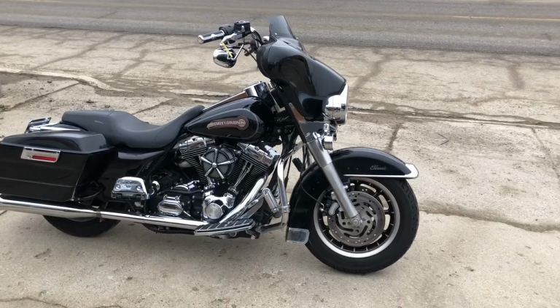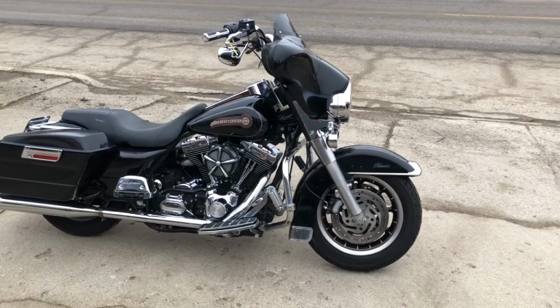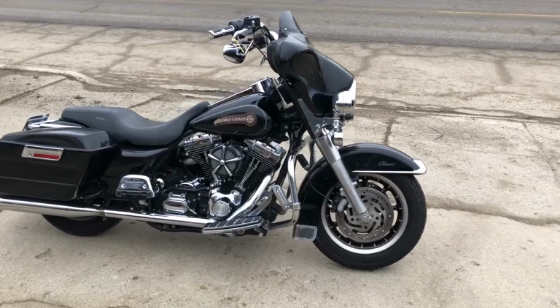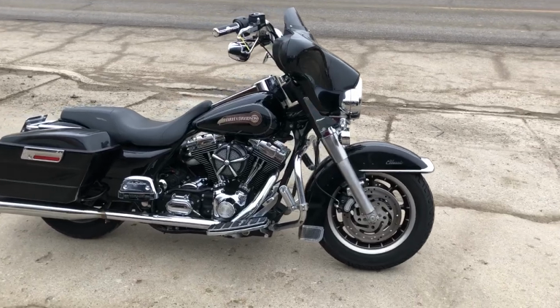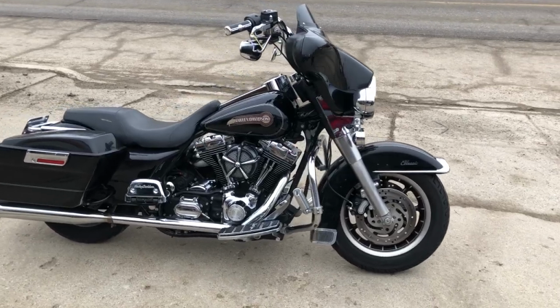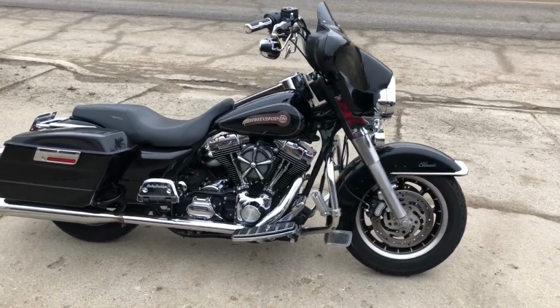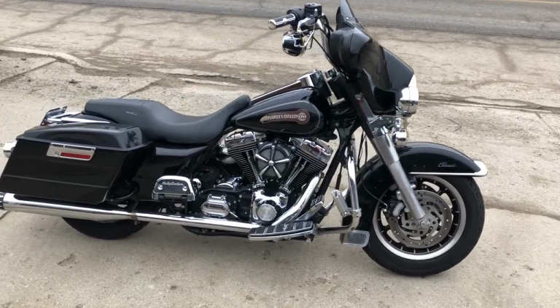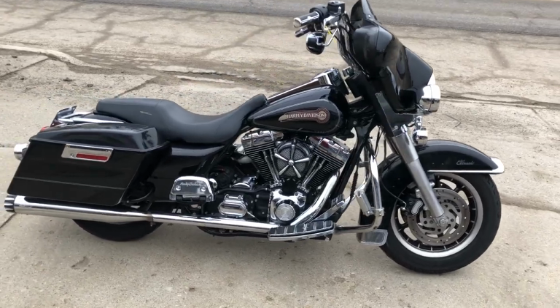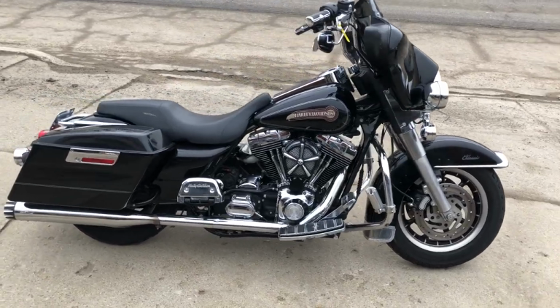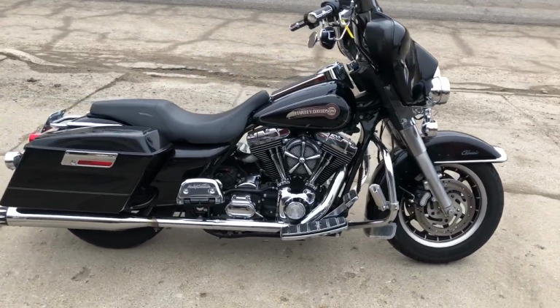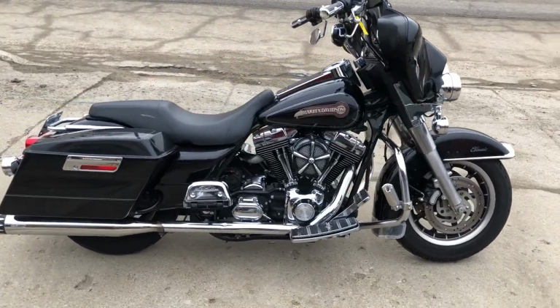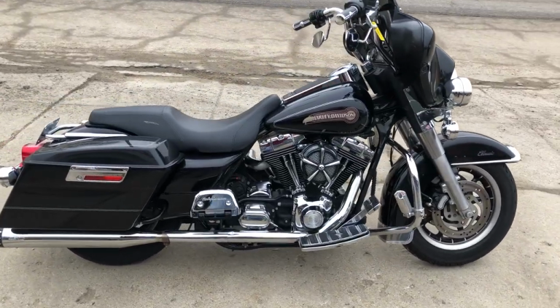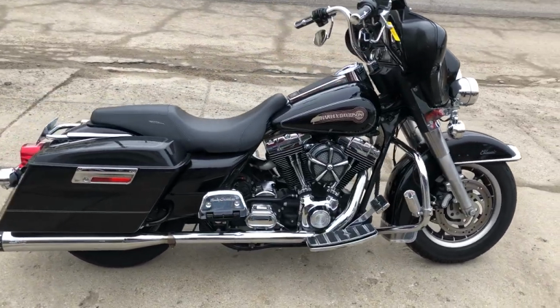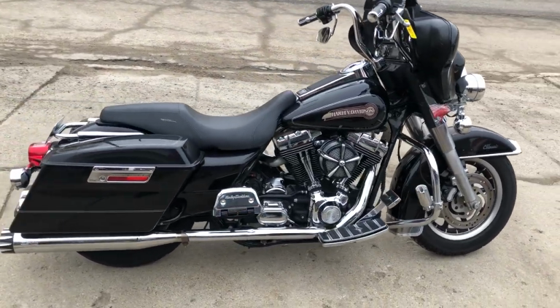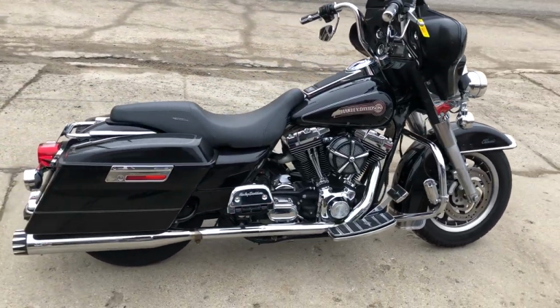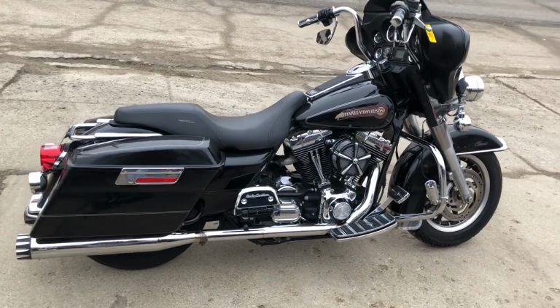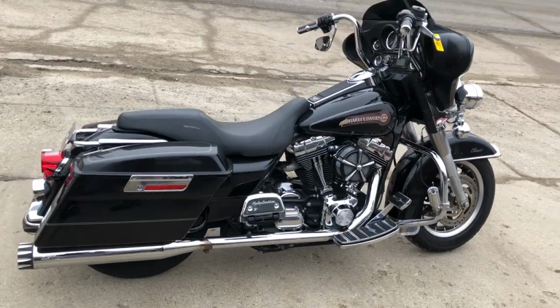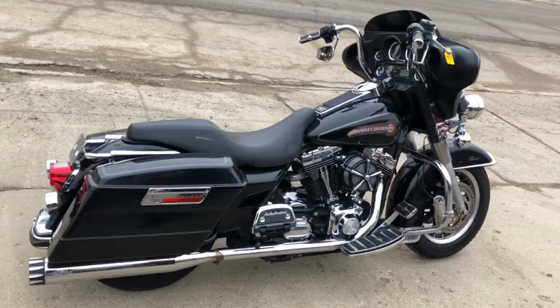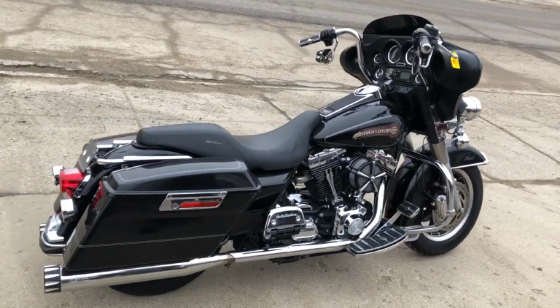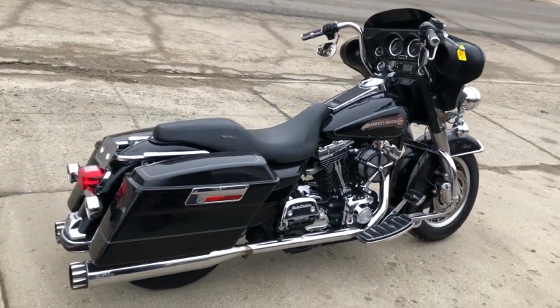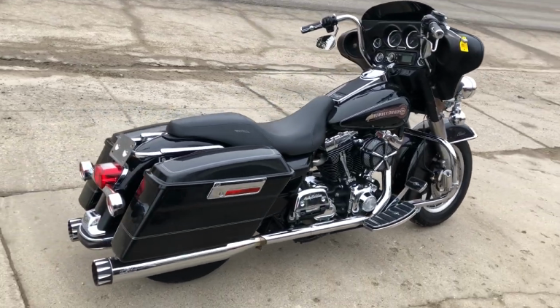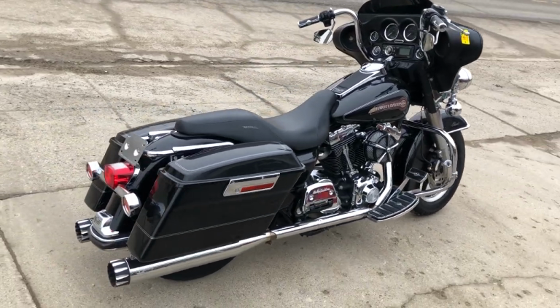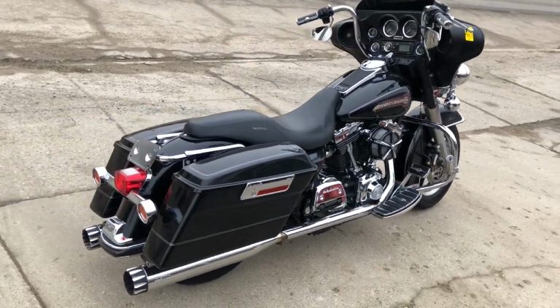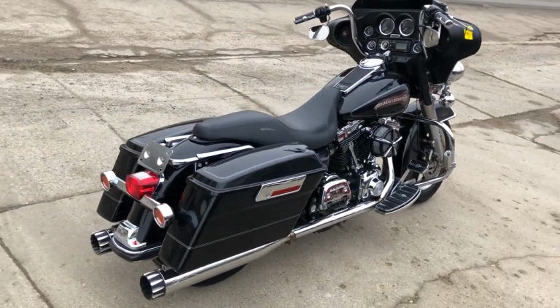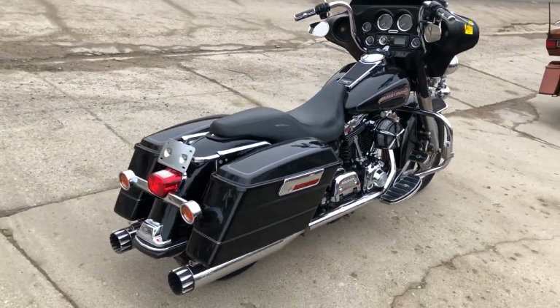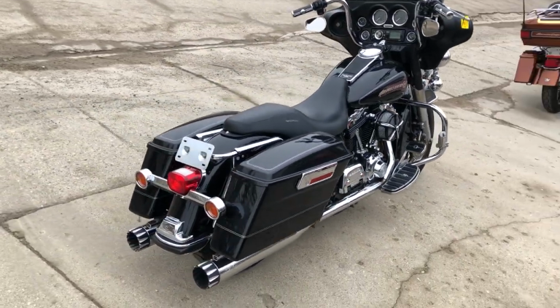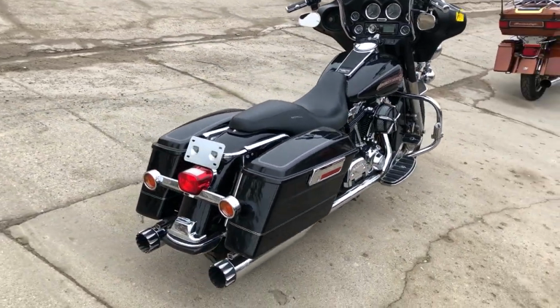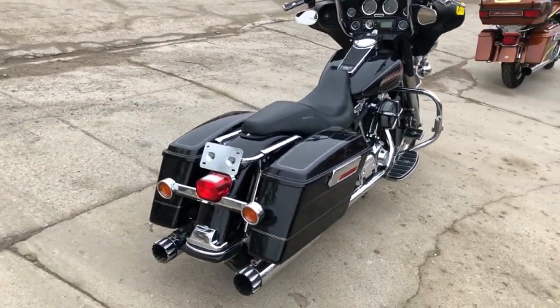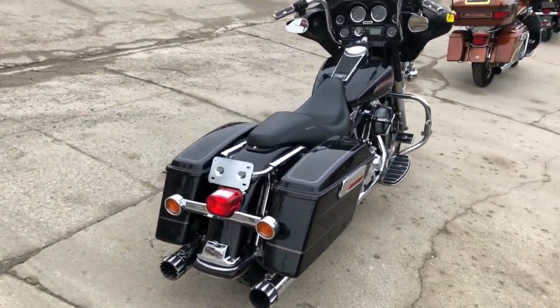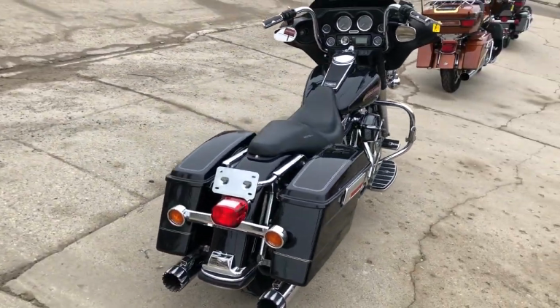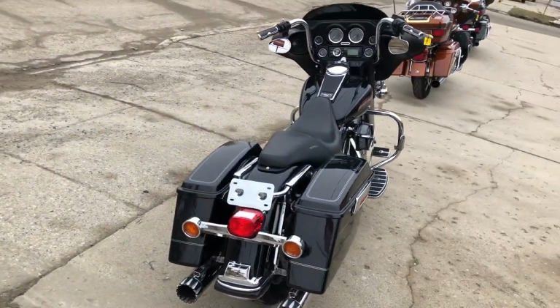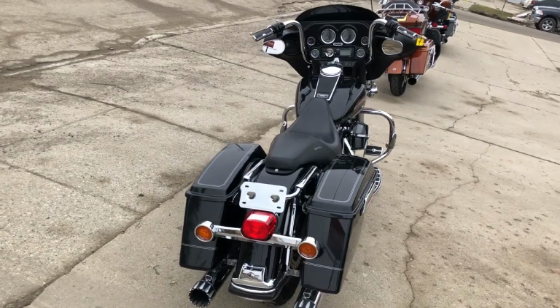Hey guys, ApprovalPowerSports.com here doing some videos on some stuff that just rolled into our showroom. This one here — 2006 Electra Glide for sale, only 26,780 miles.